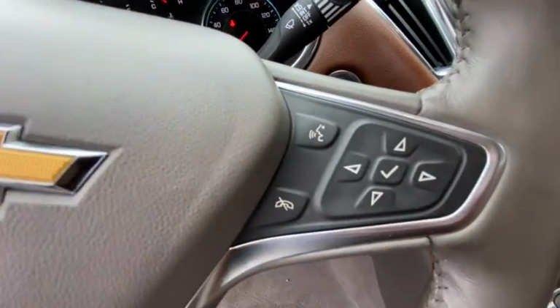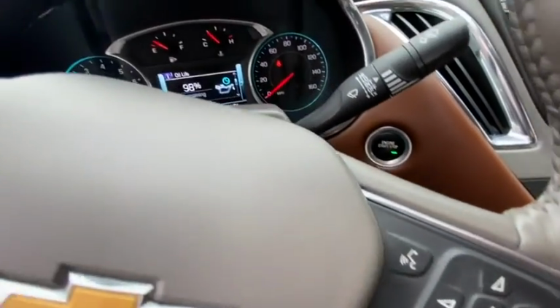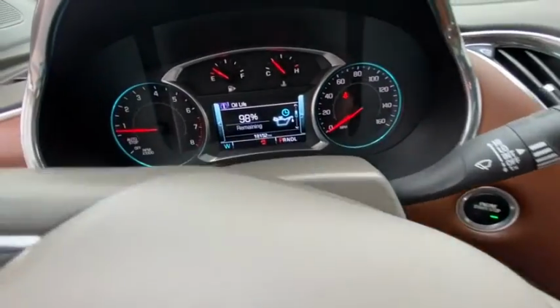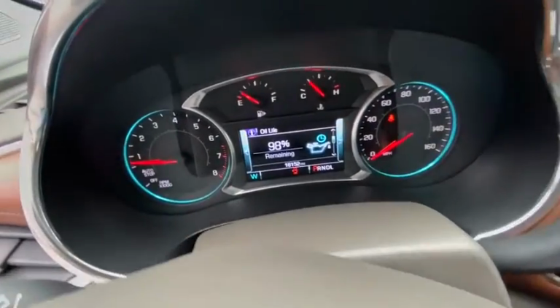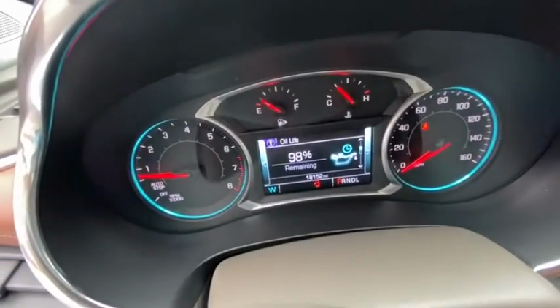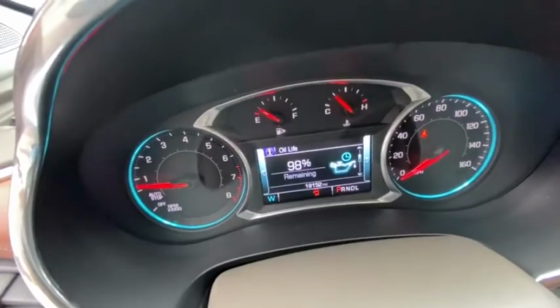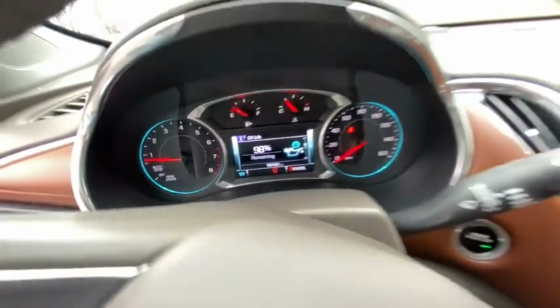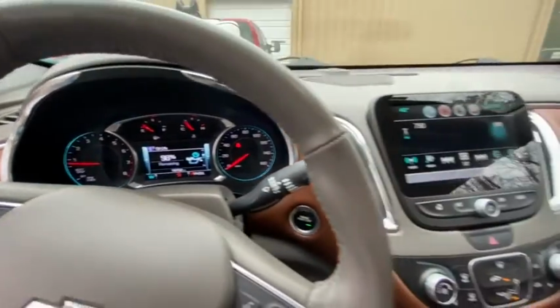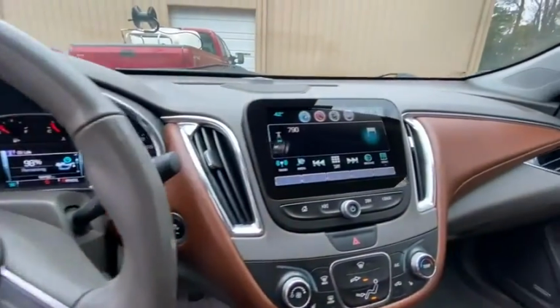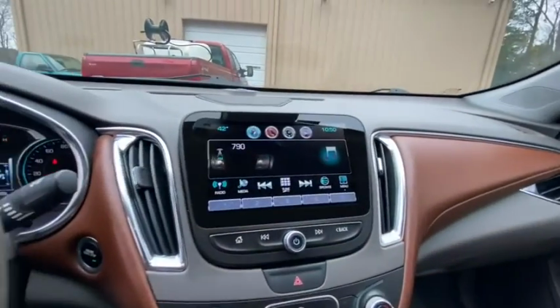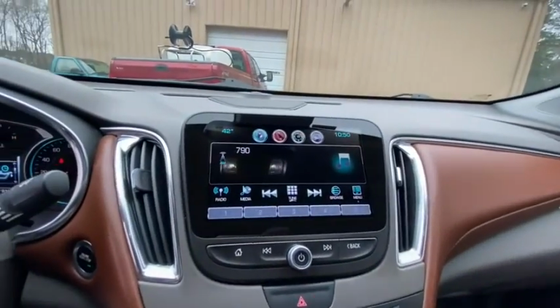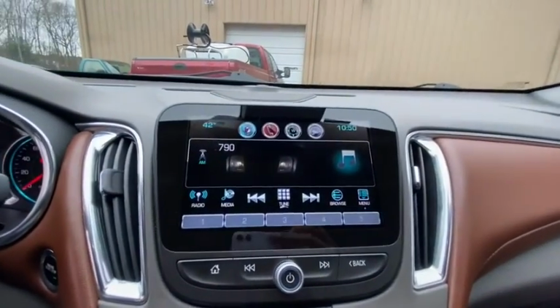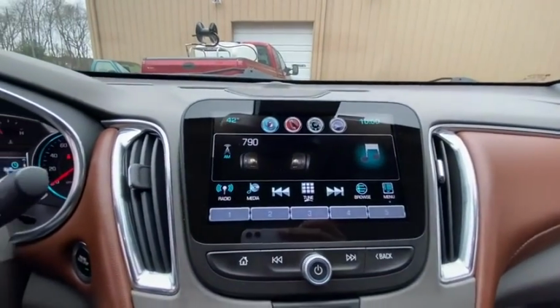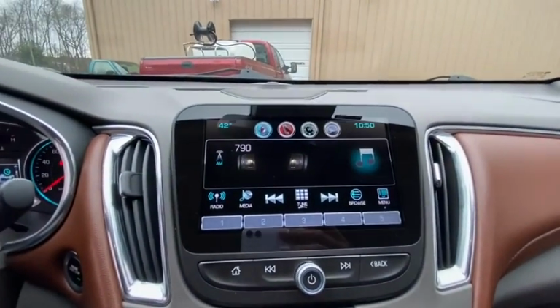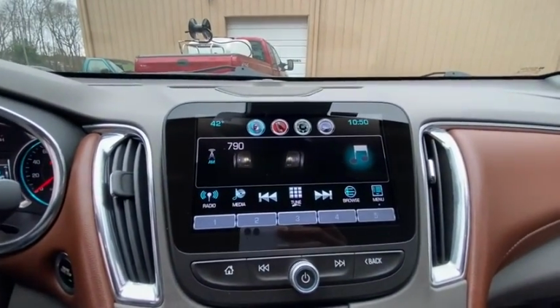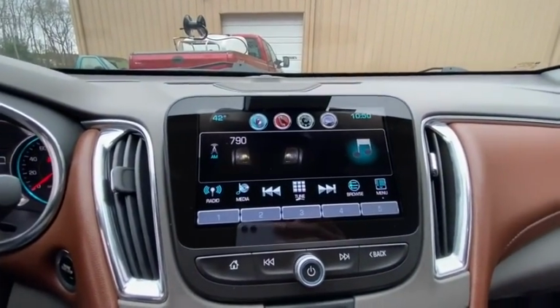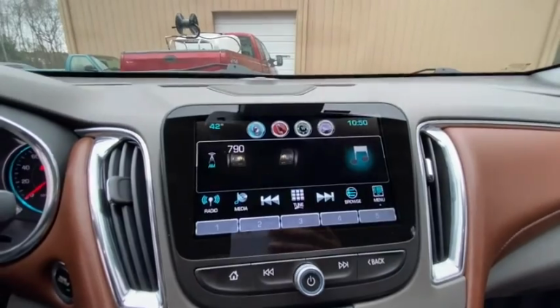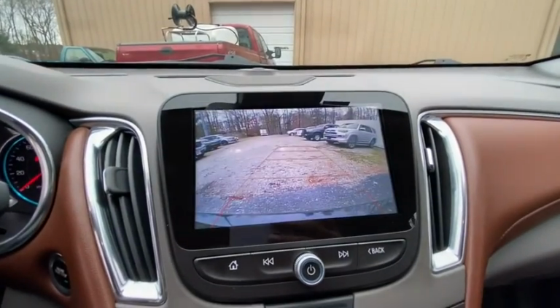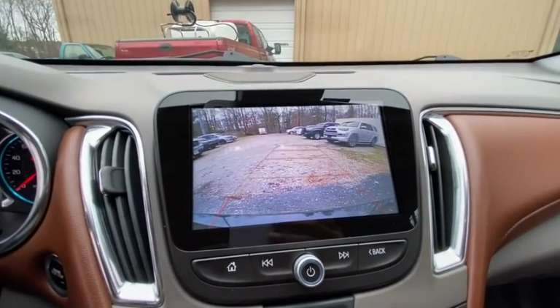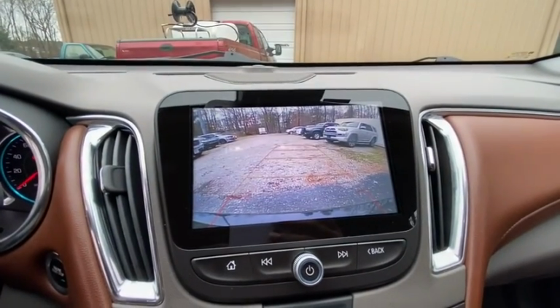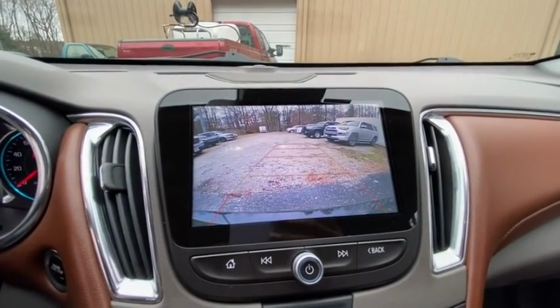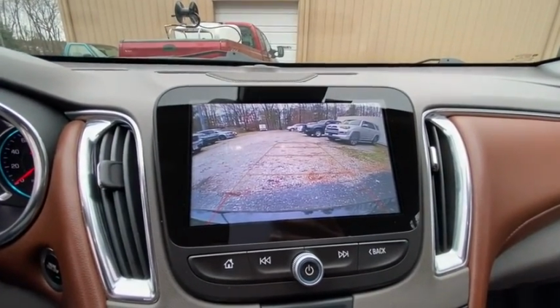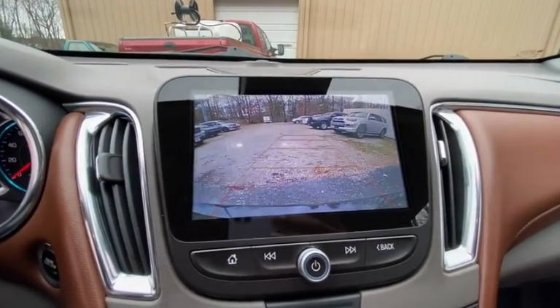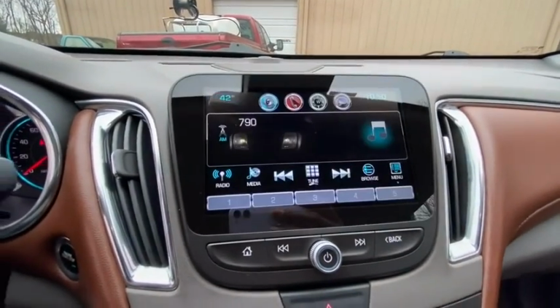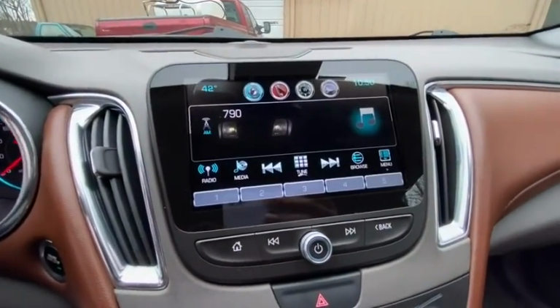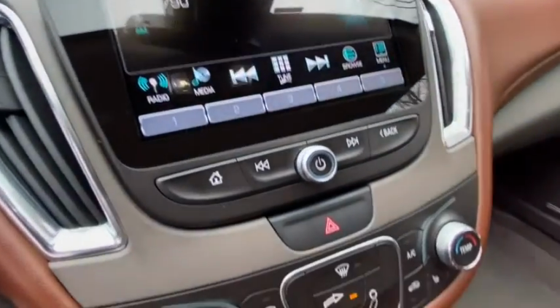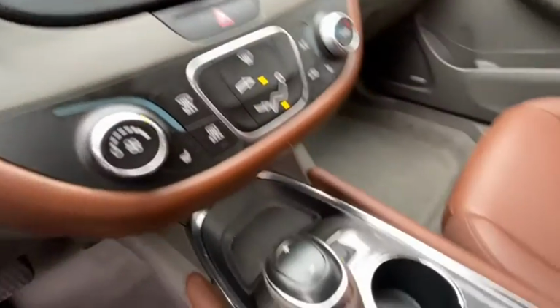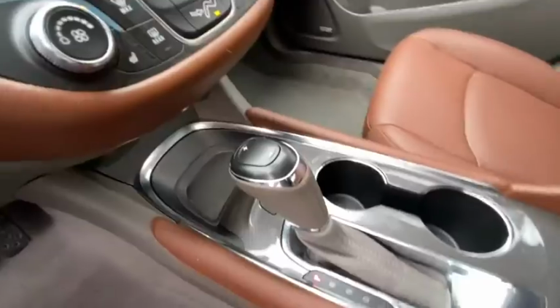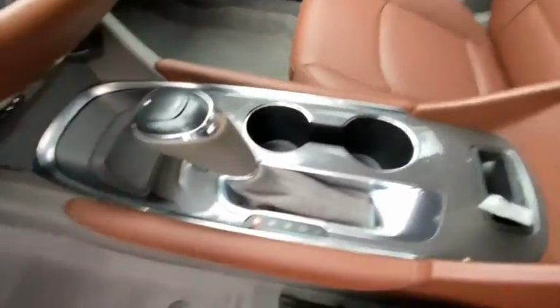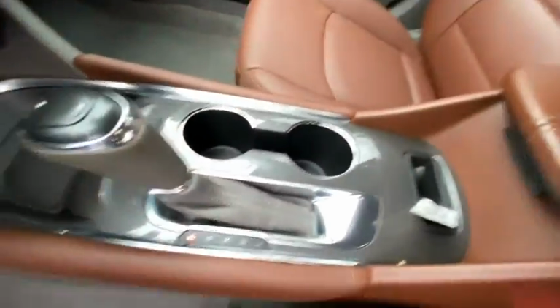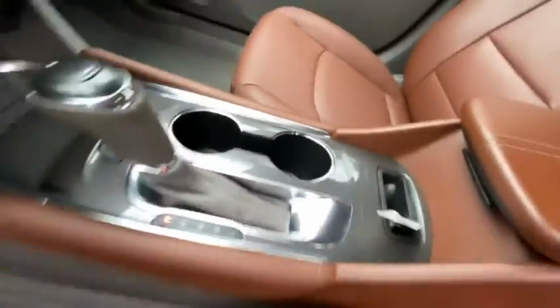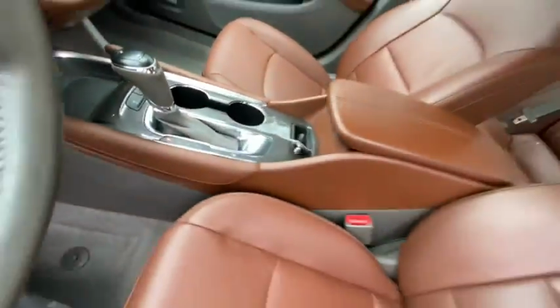Auto-dimming rear-view mirror, center armrest, security system, compass, power windows, electronic stability control, leather package, rear window defroster, trip computer, heated front driver and passenger seat, auxiliary power outlet.